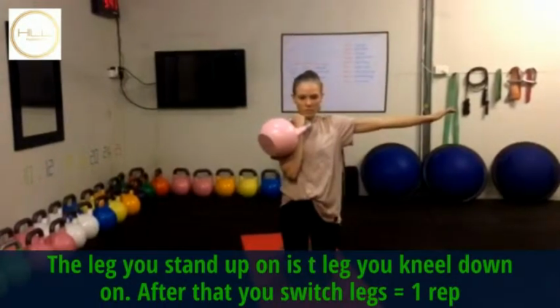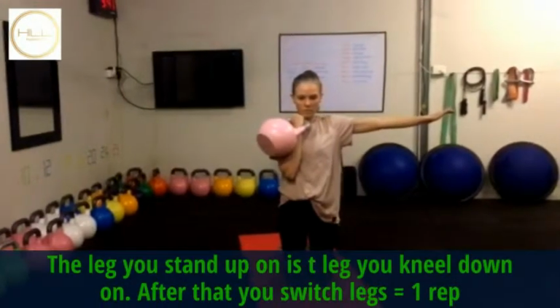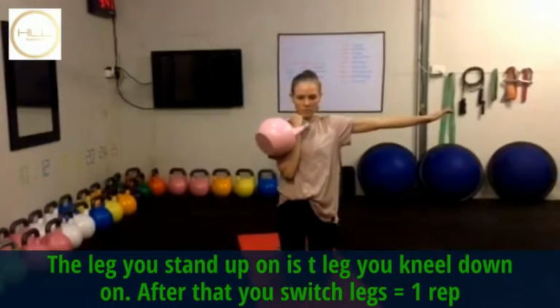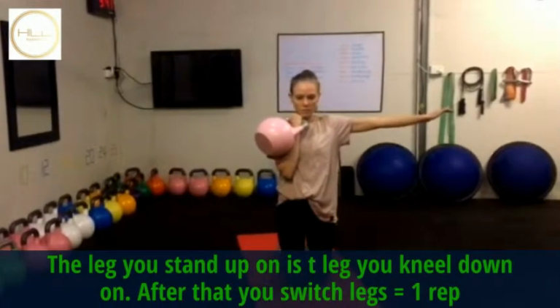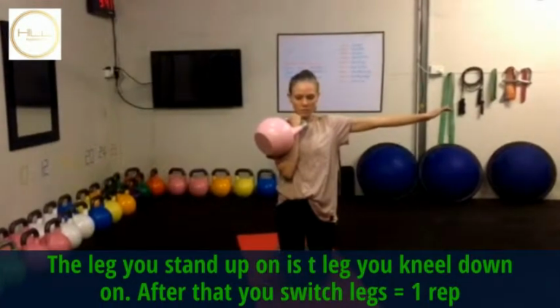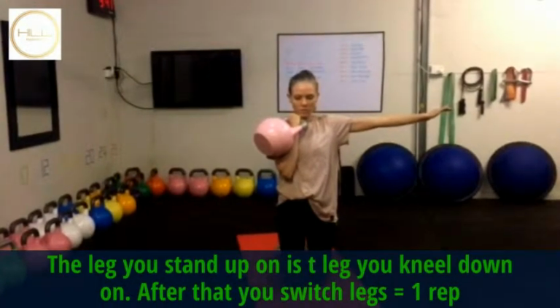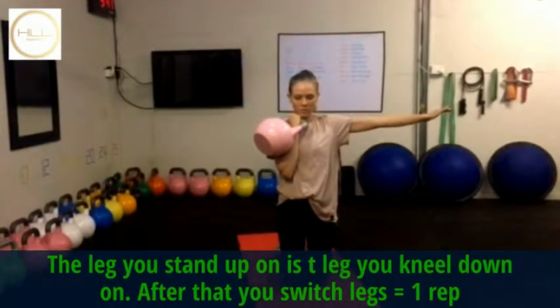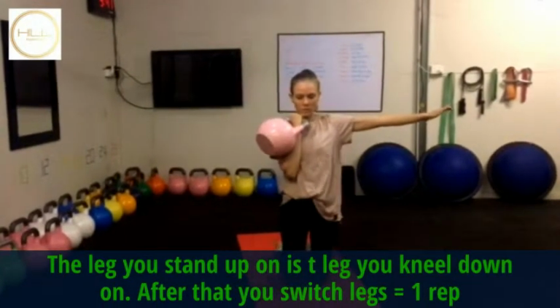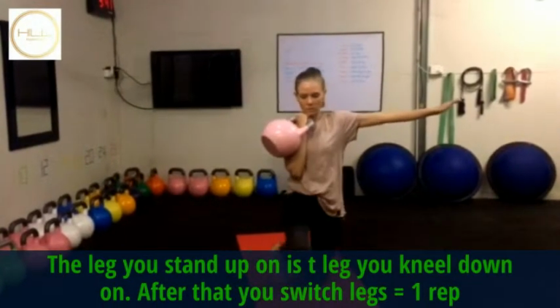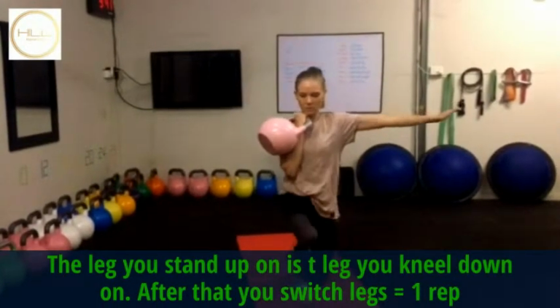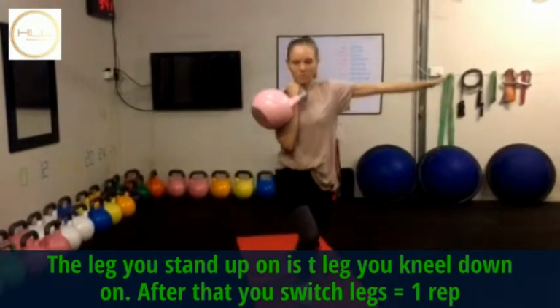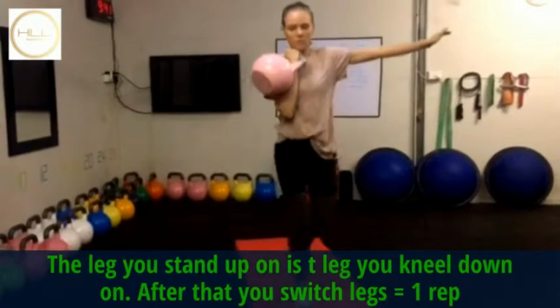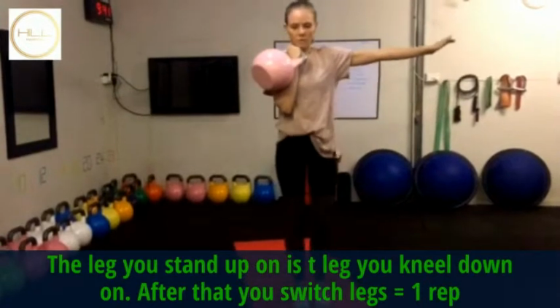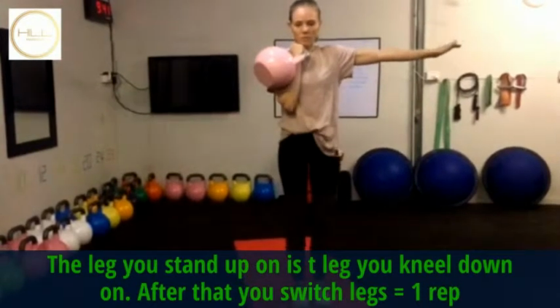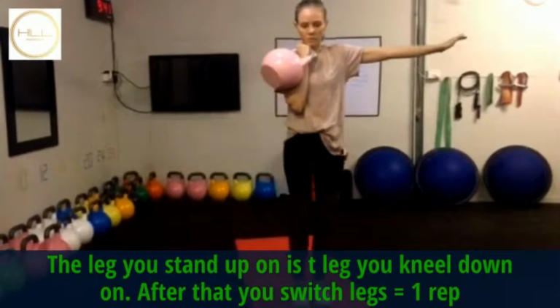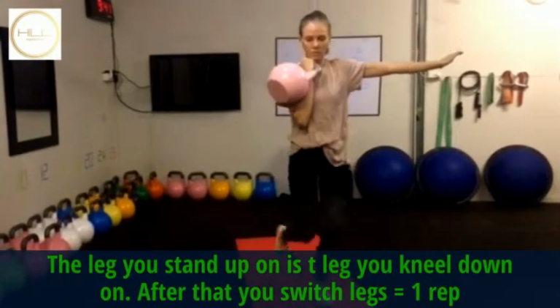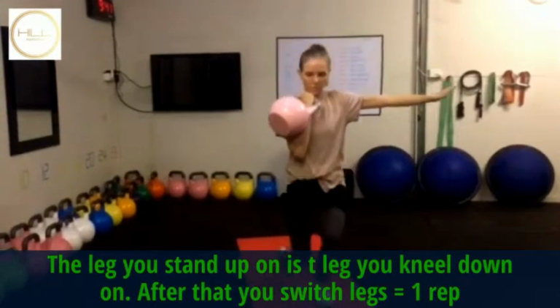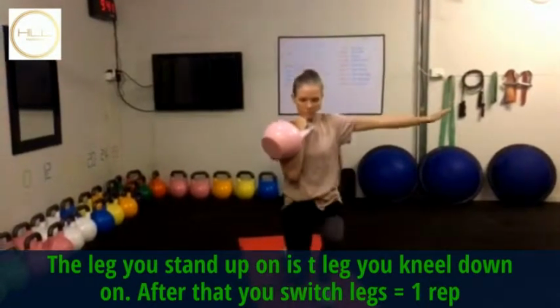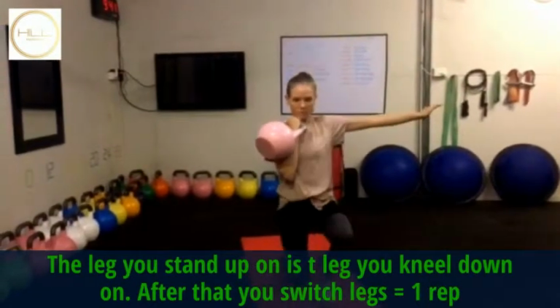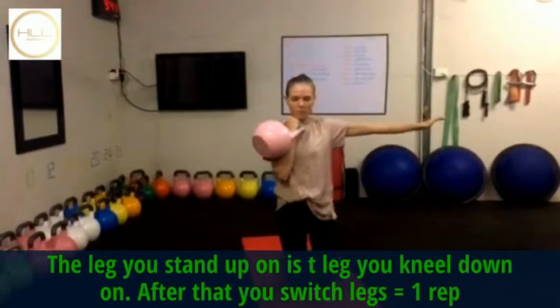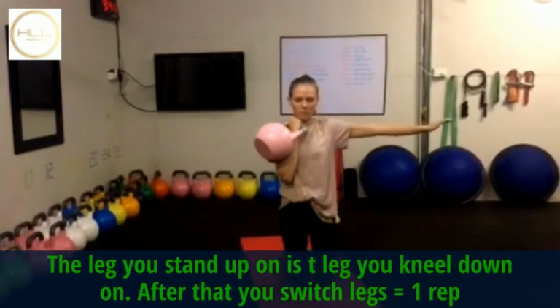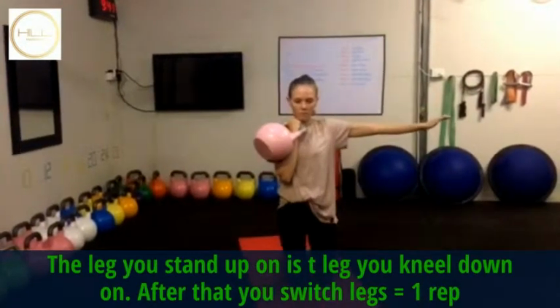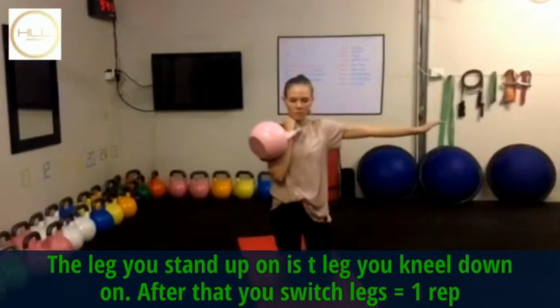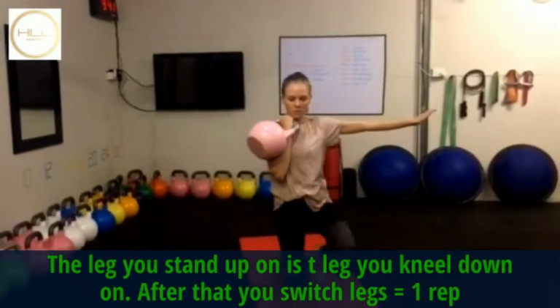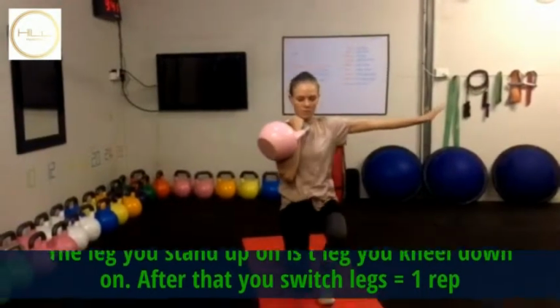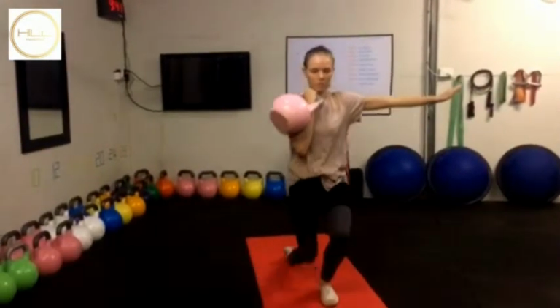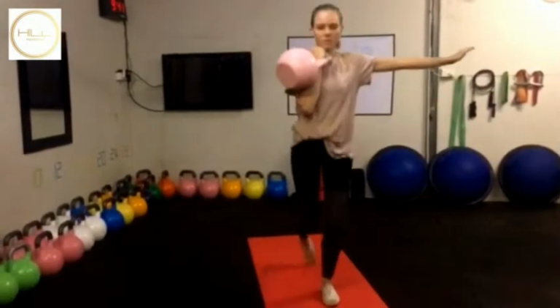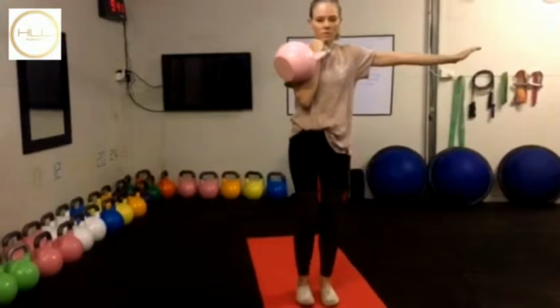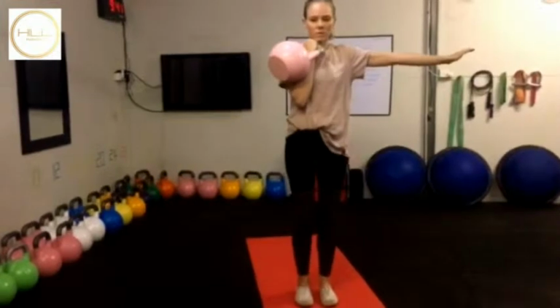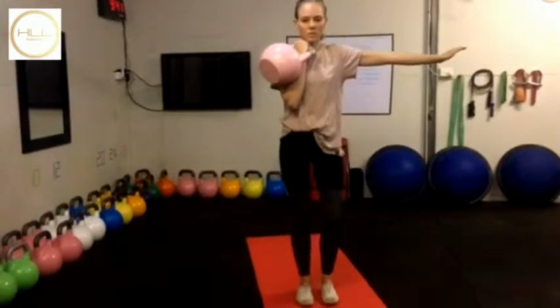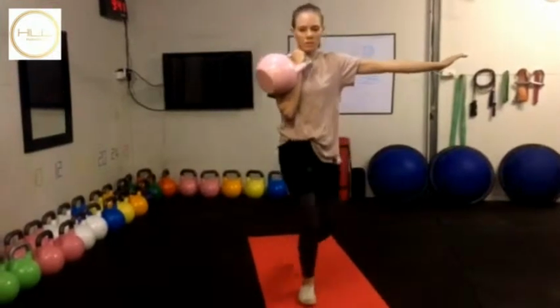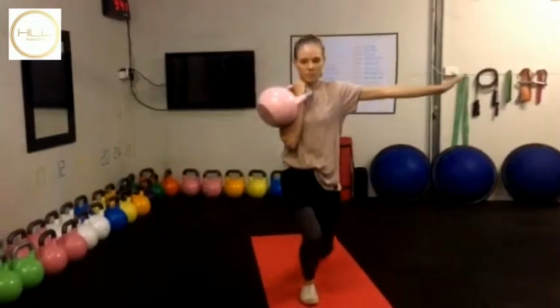As you can see, Hayley comes up on the right leg and she kneels down on the right leg. Then she switches to the left leg, comes up on the left leg, and kneels down on the left leg.